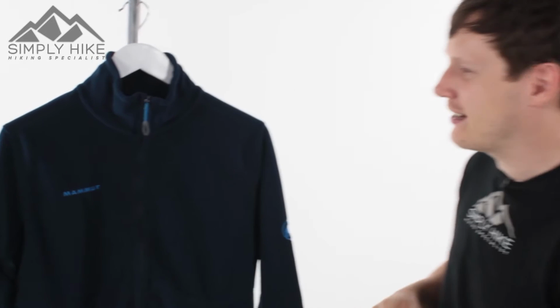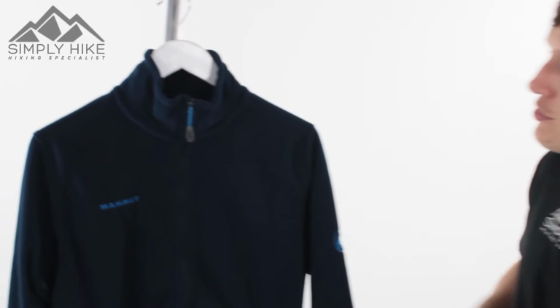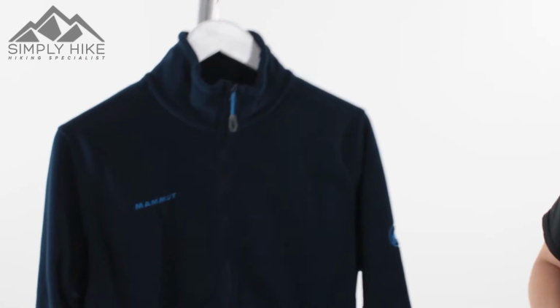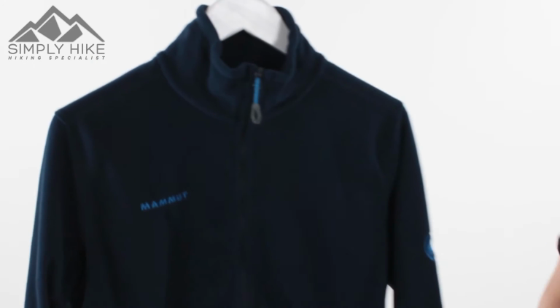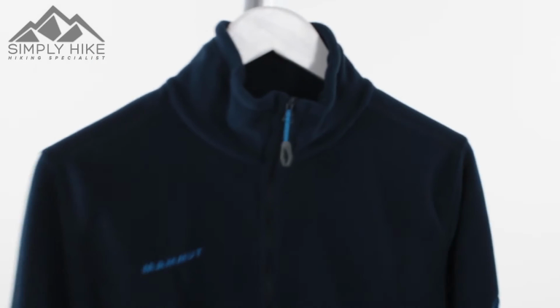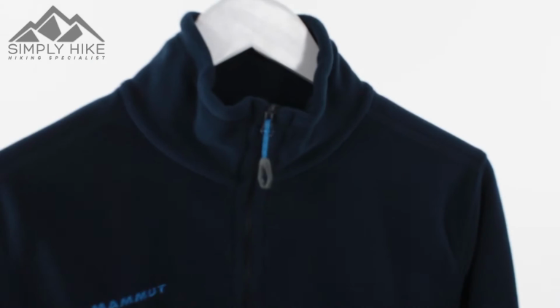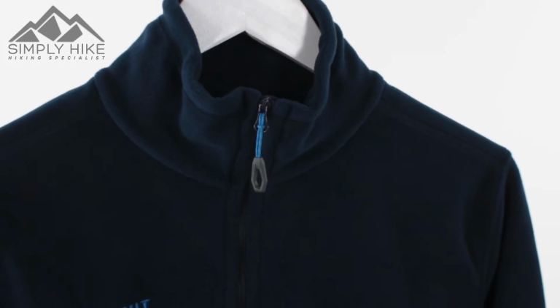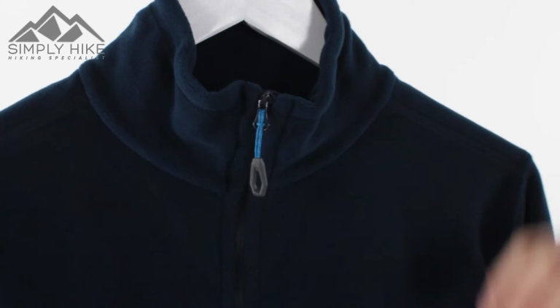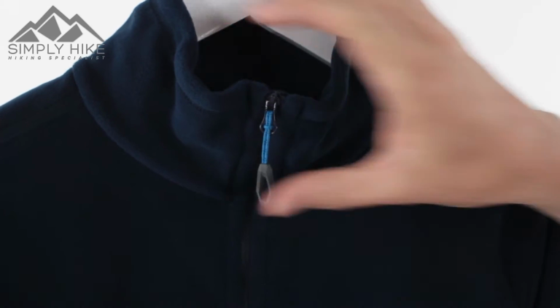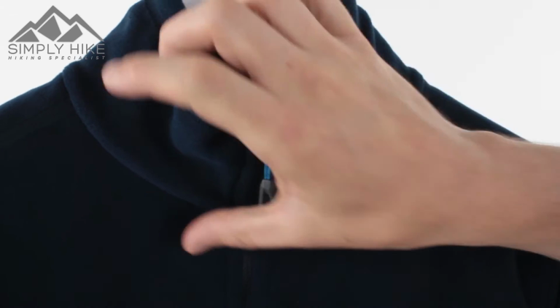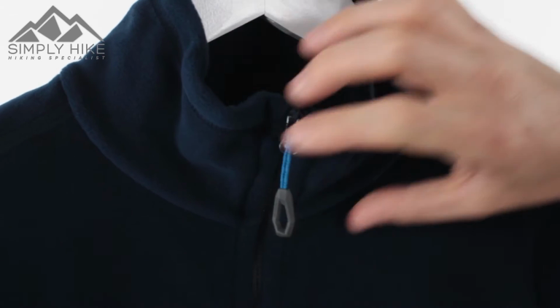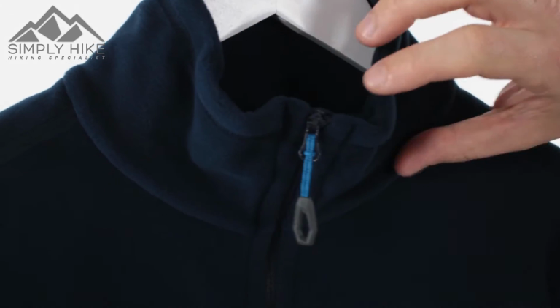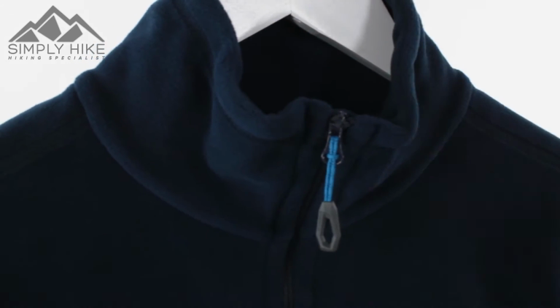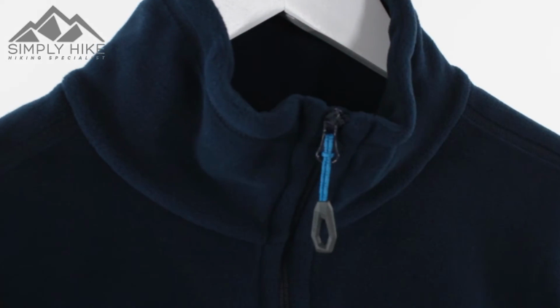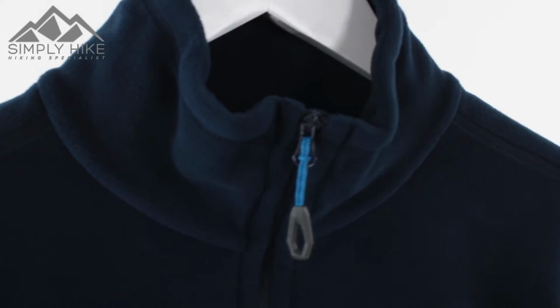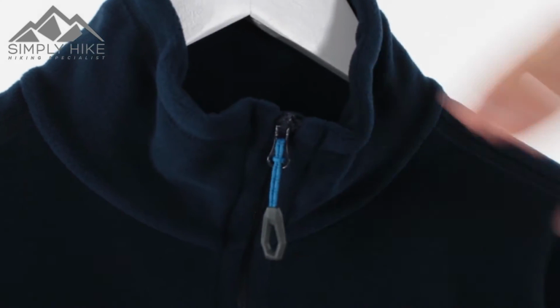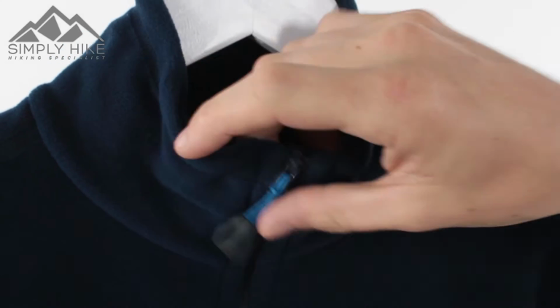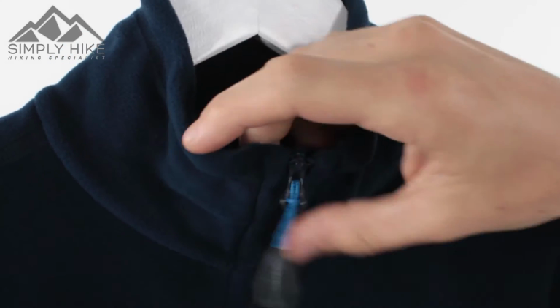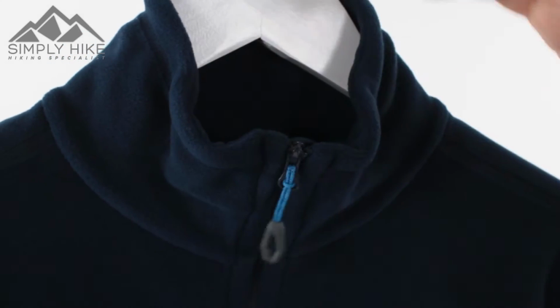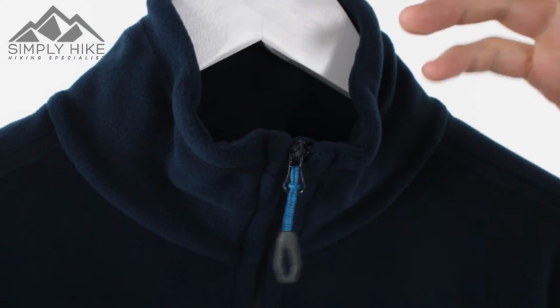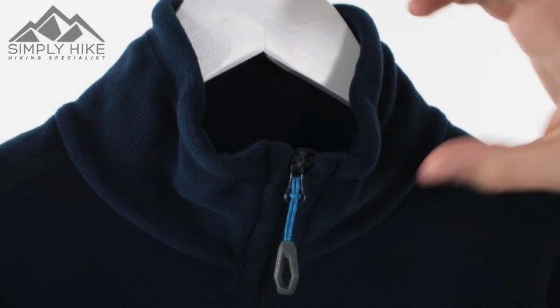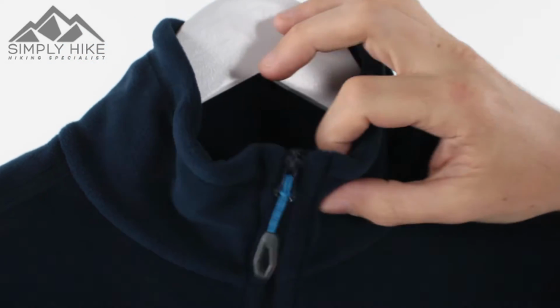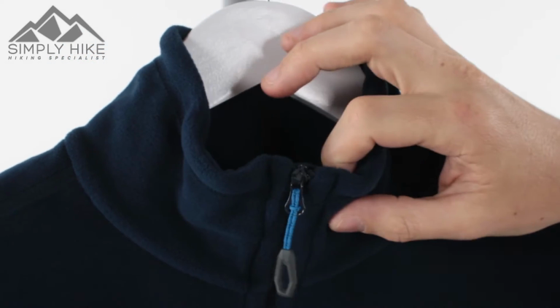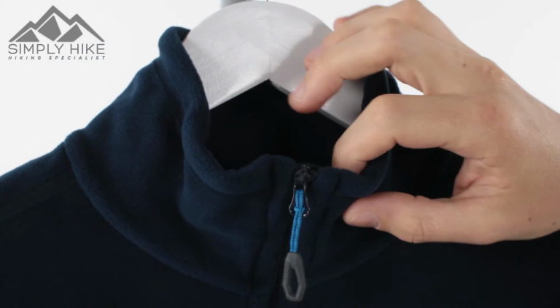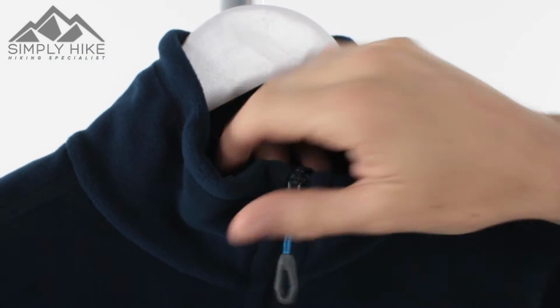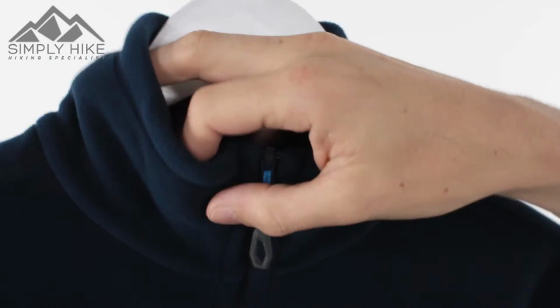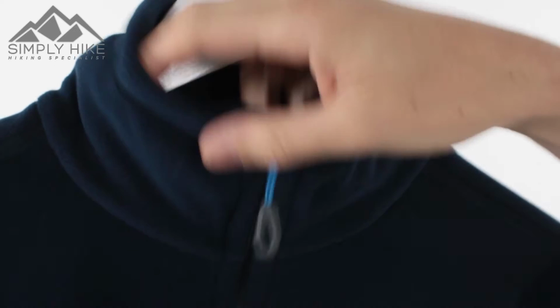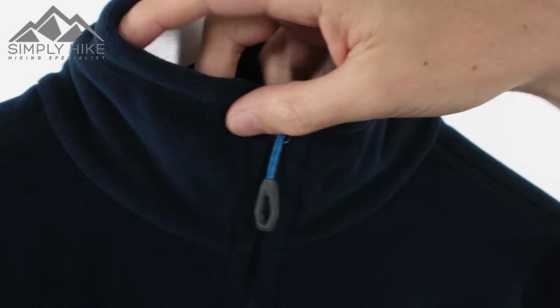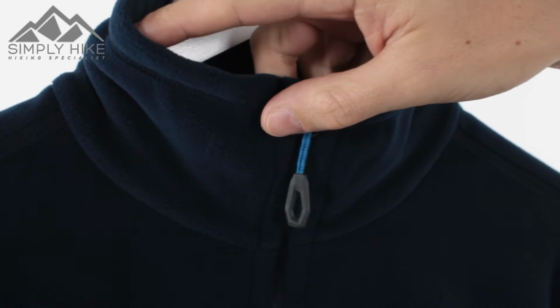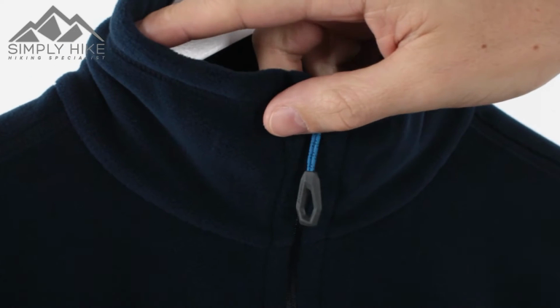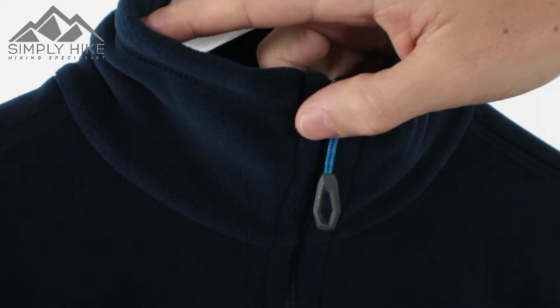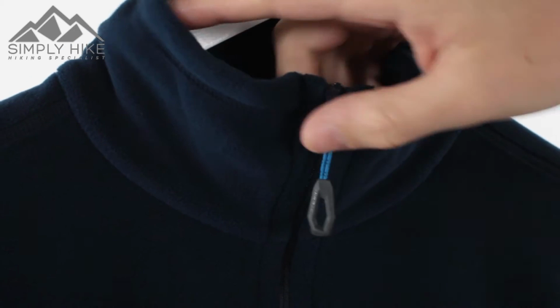Let's take a closer look at its features. You've got a nice collar on here, so it's going to protect your neck from all the elements — ideally used in a three-in-one system, or just by itself.